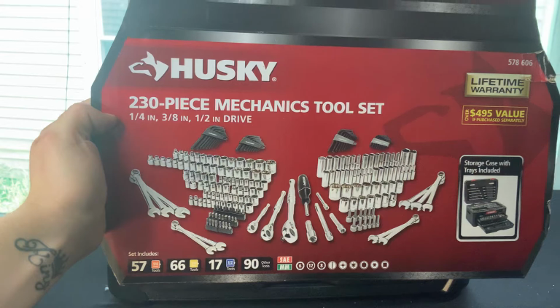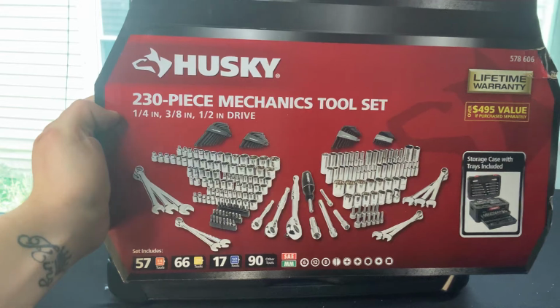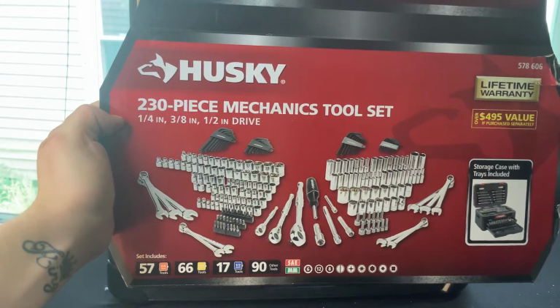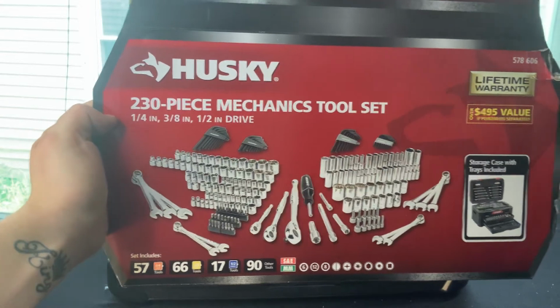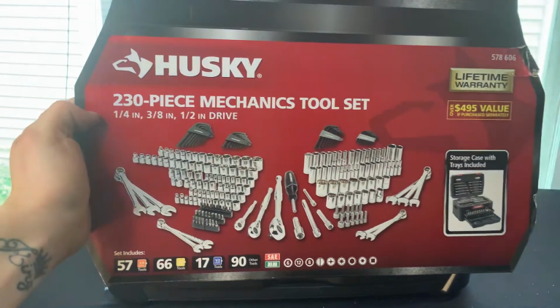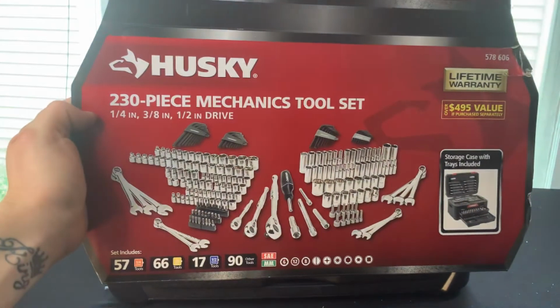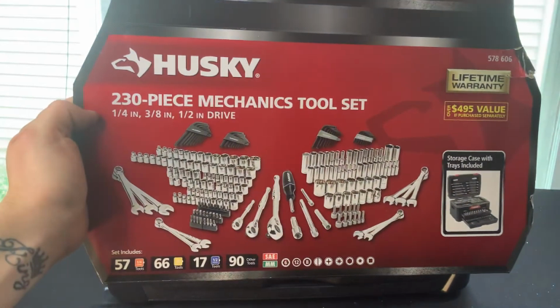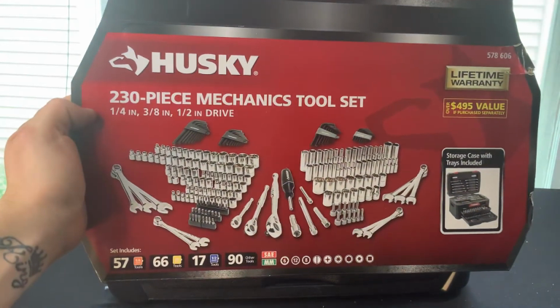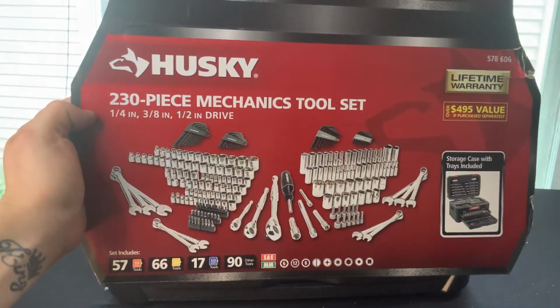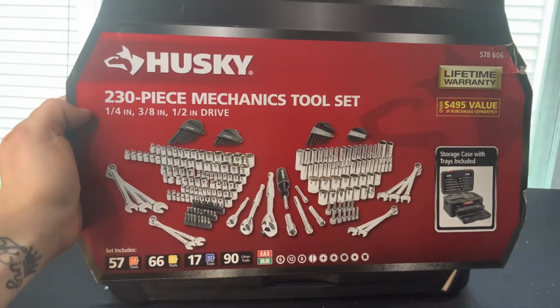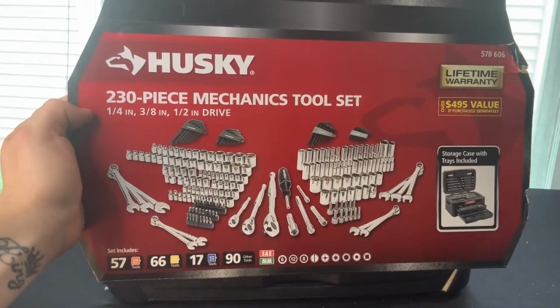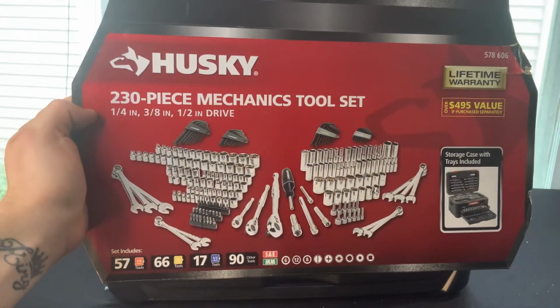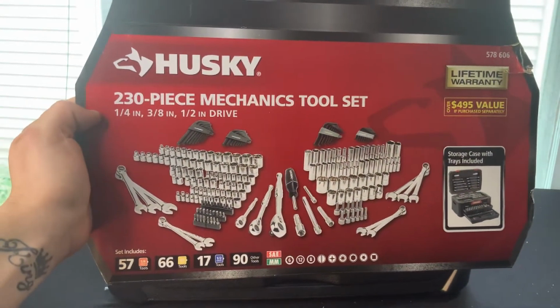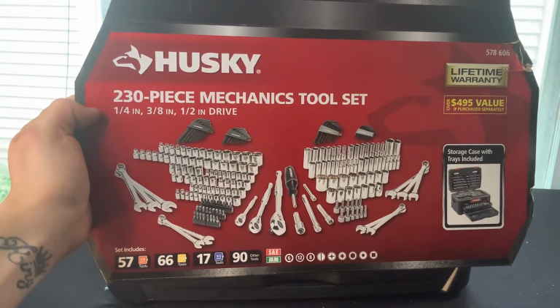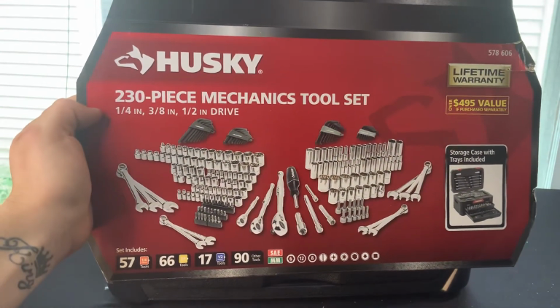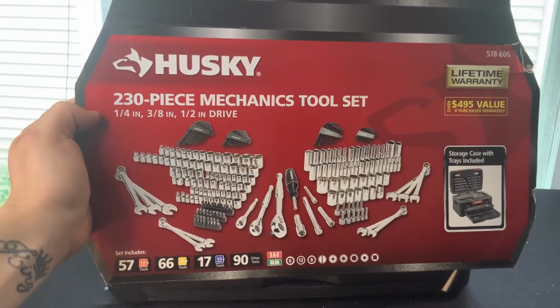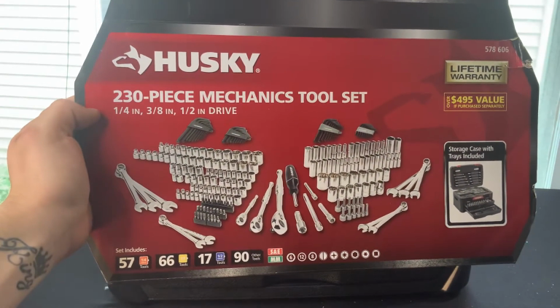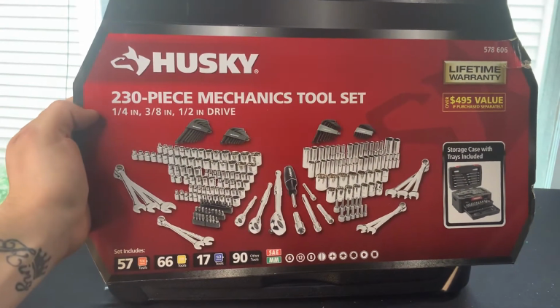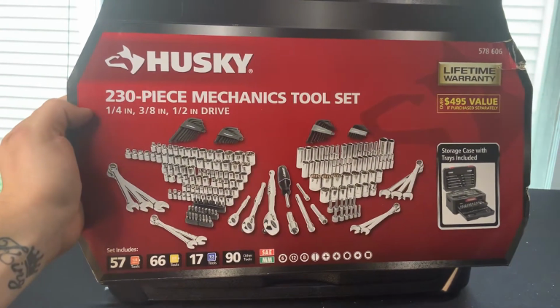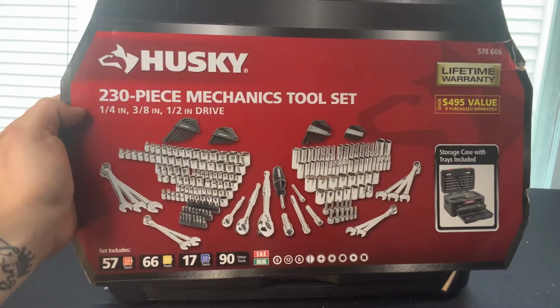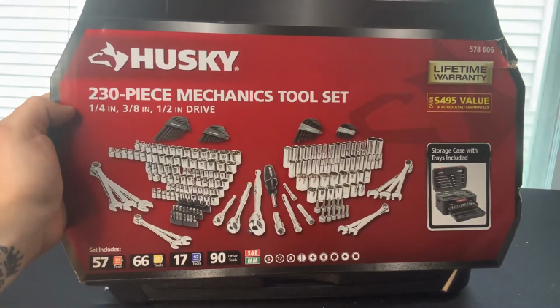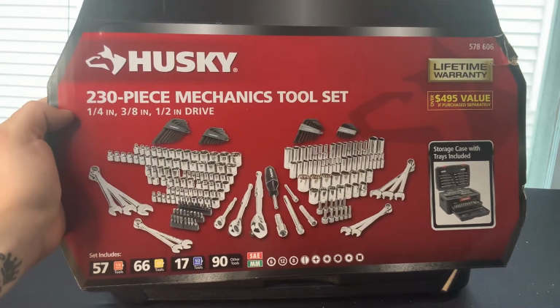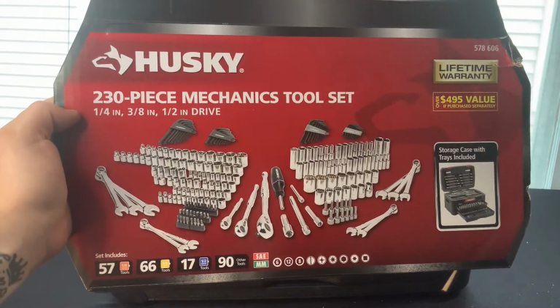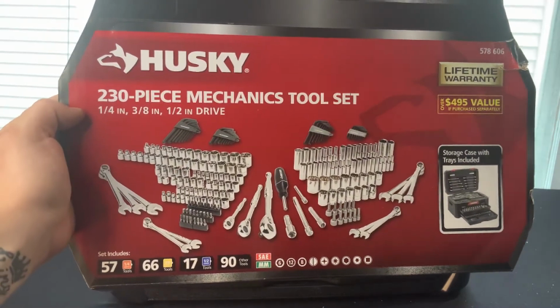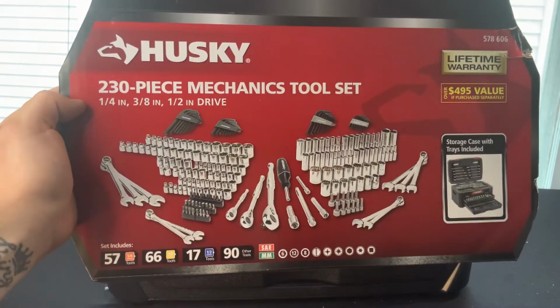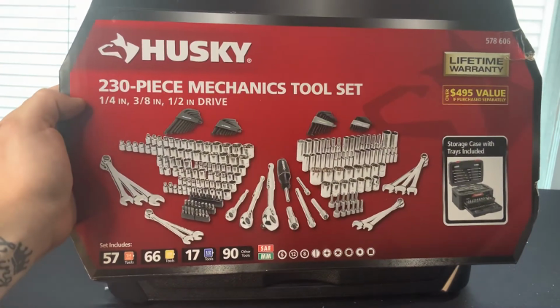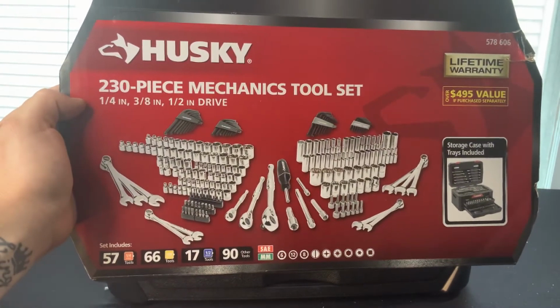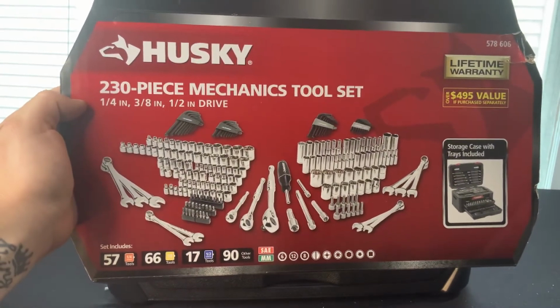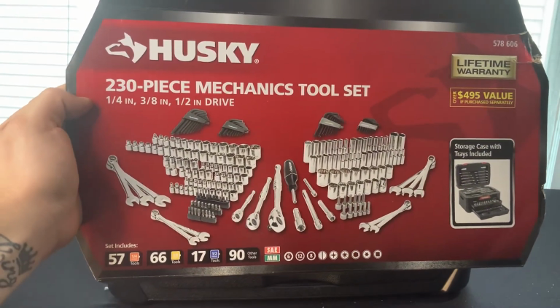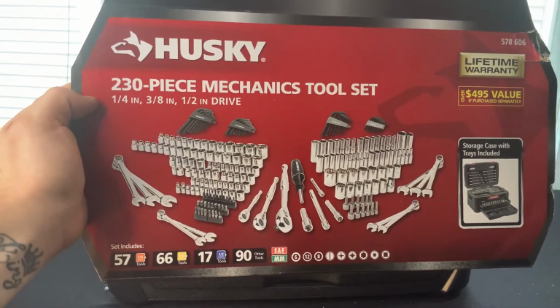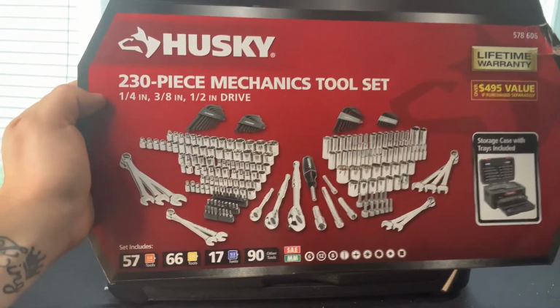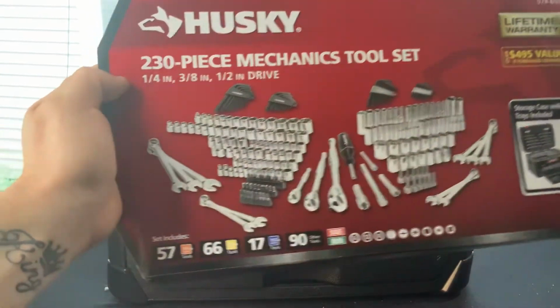How's it going everybody? Vermont Tool Company here. We're going to do the unboxing of this Husky 230-piece mechanic tool set, part number 578606.